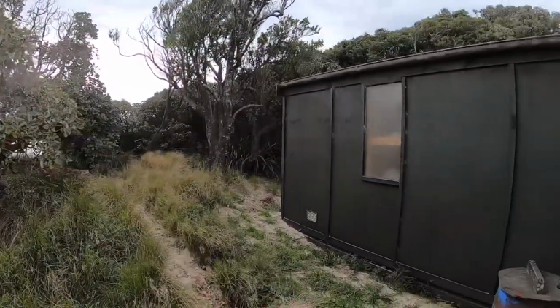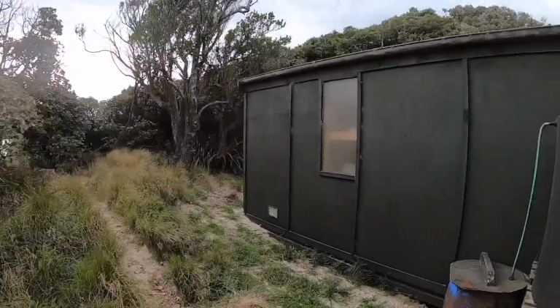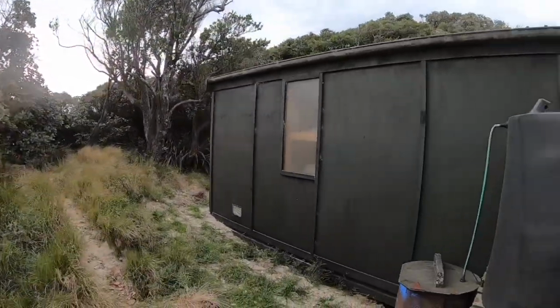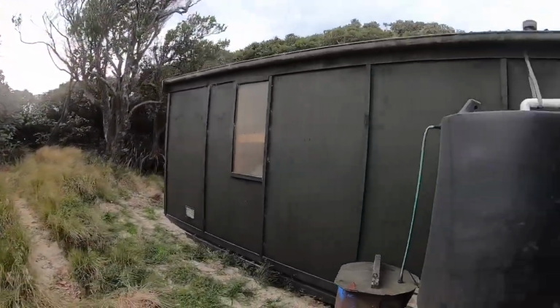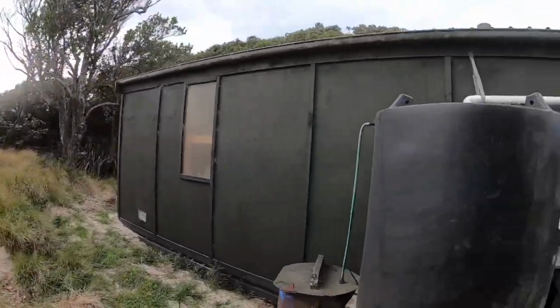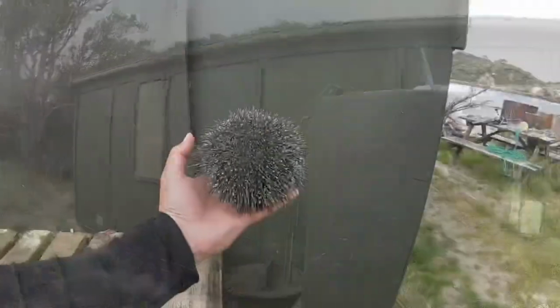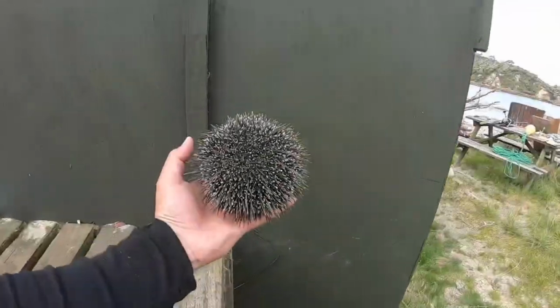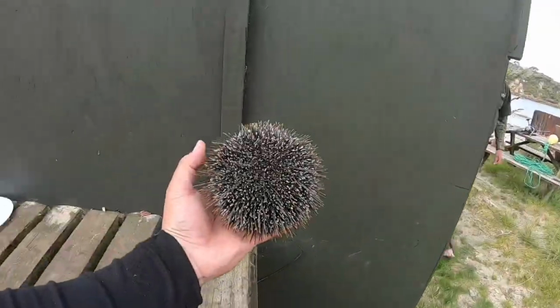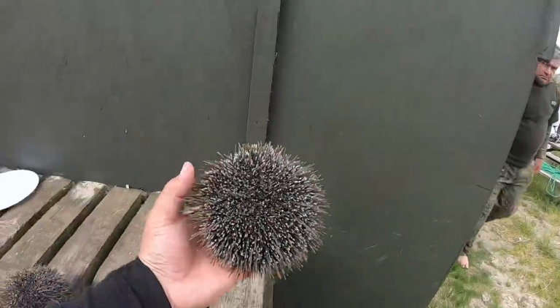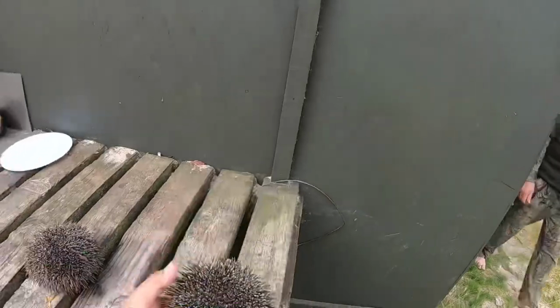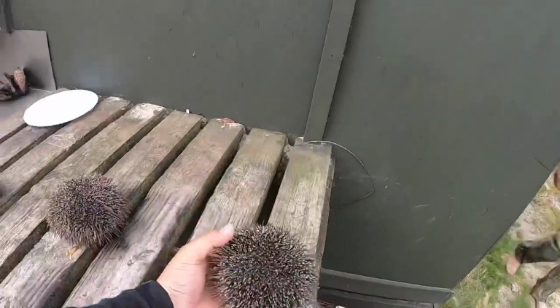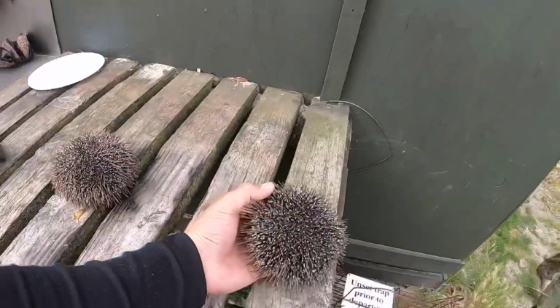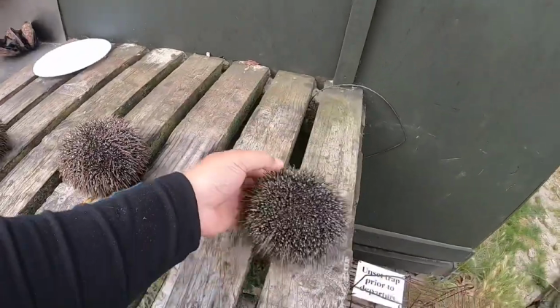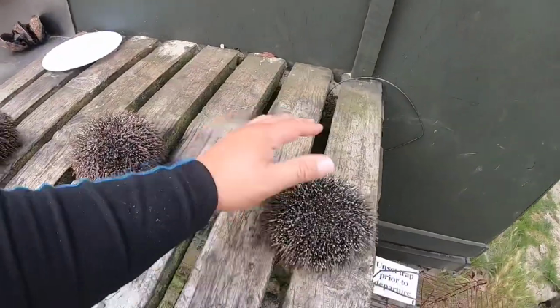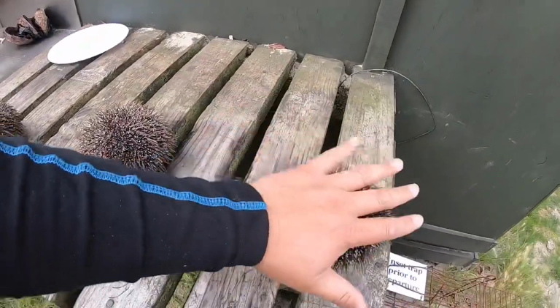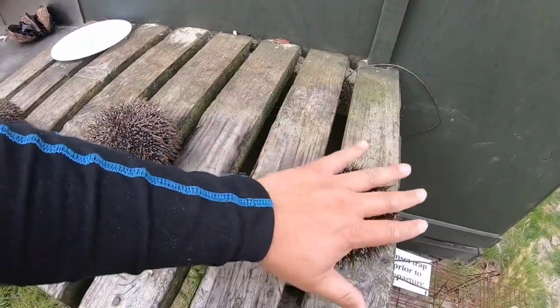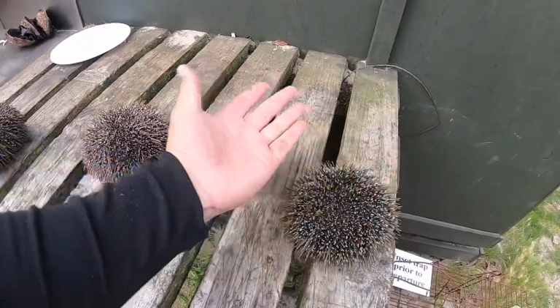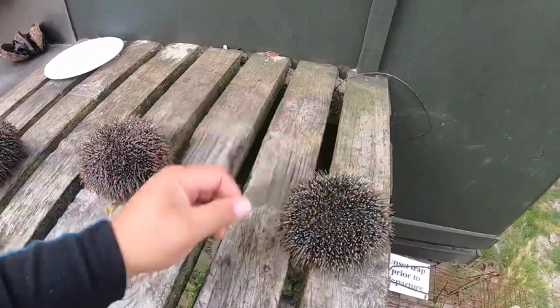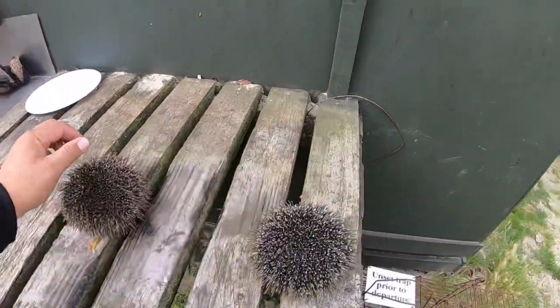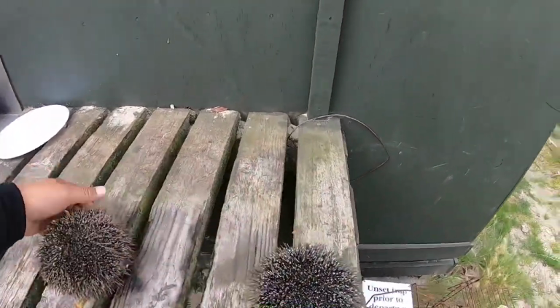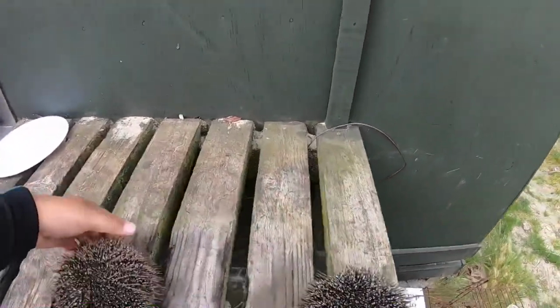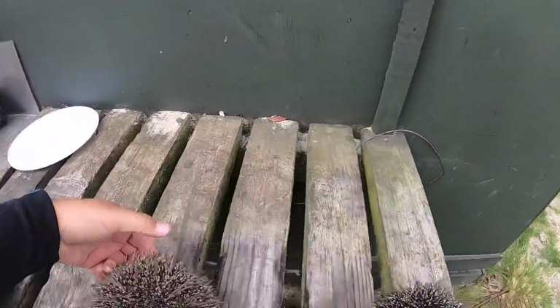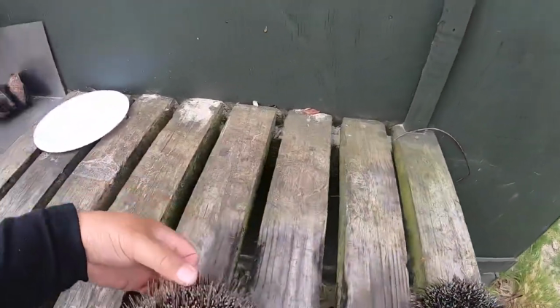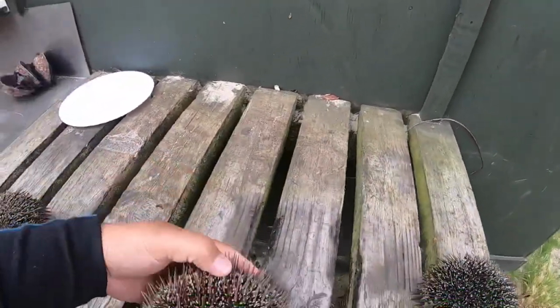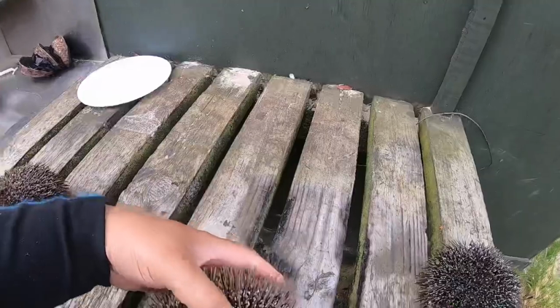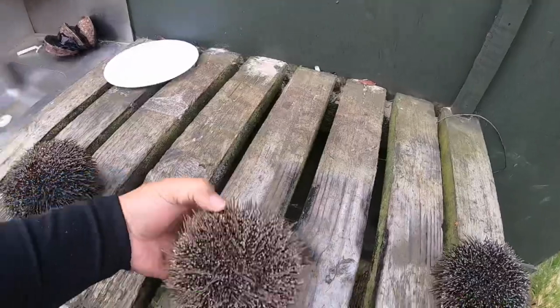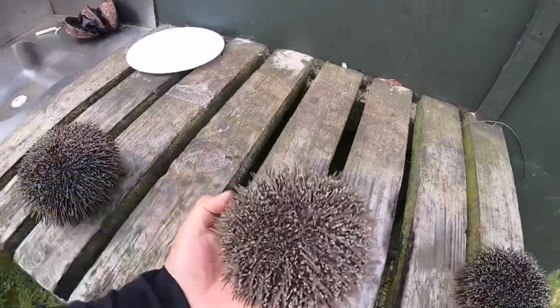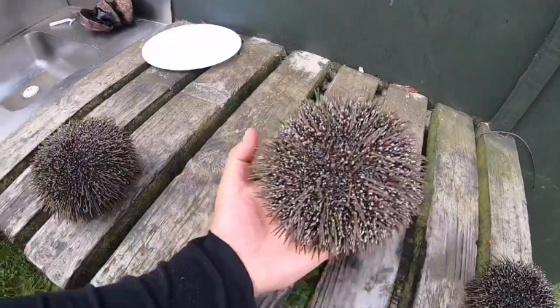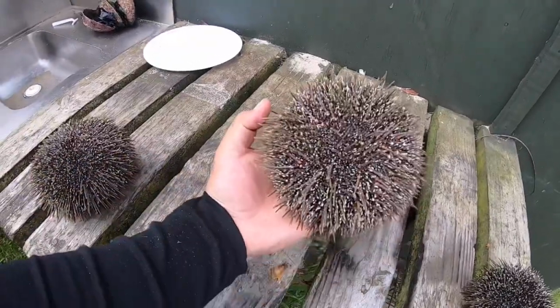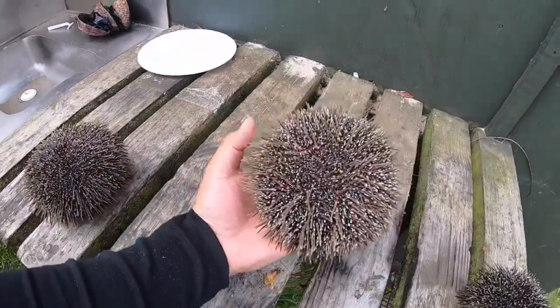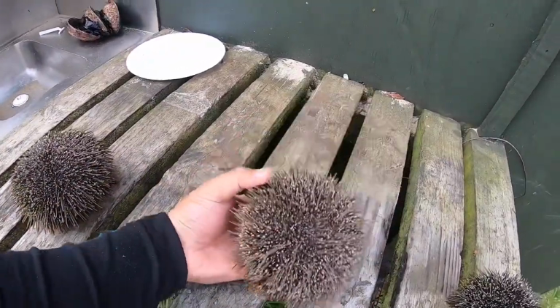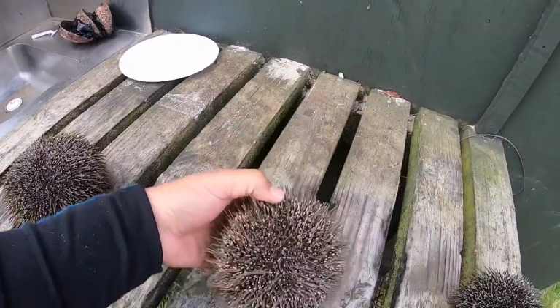Our diver's got a couple of kinners today. Here's our smallest one — not too bad. Then we get the next size, getting a bit bigger.